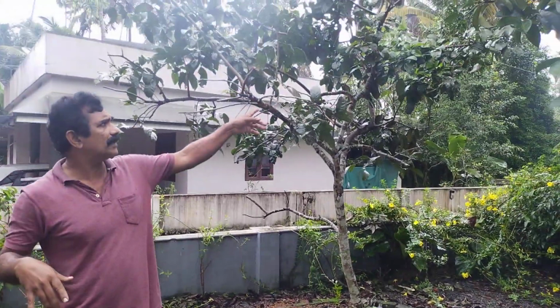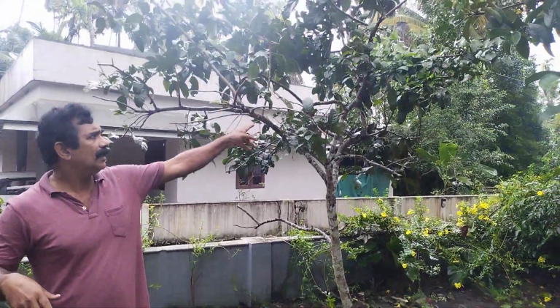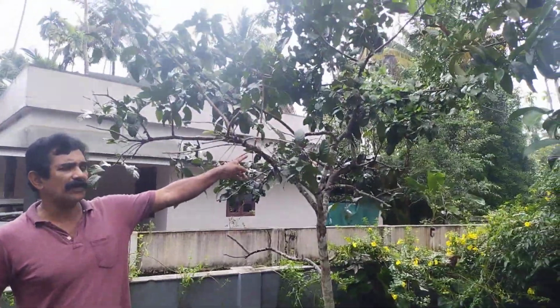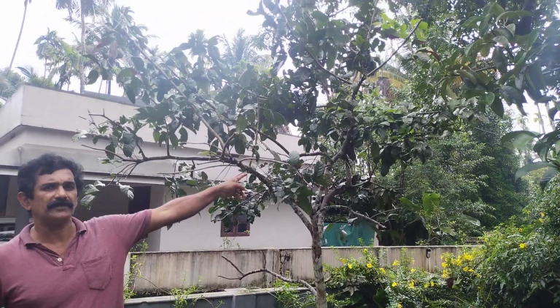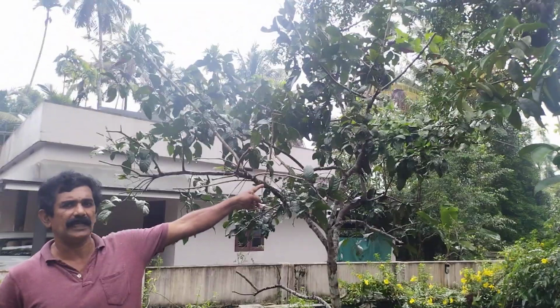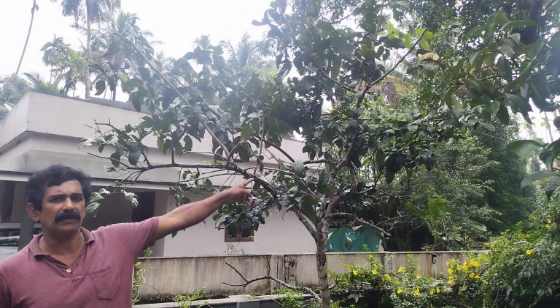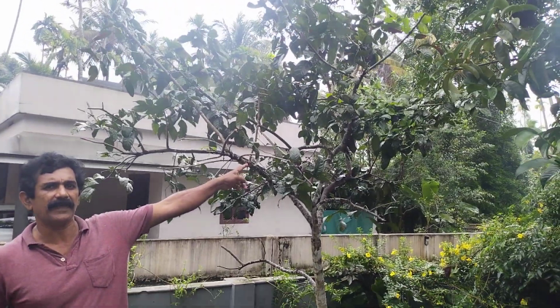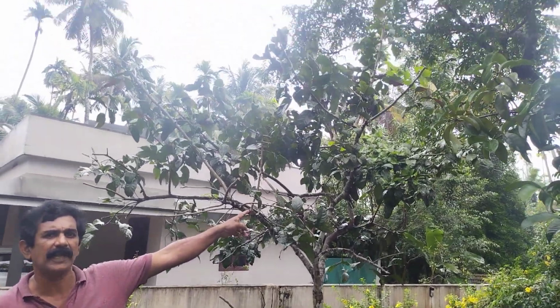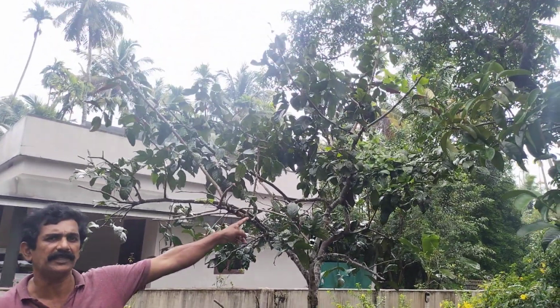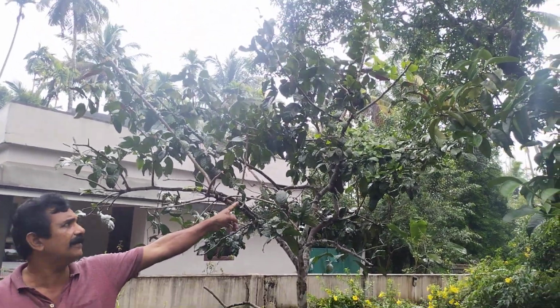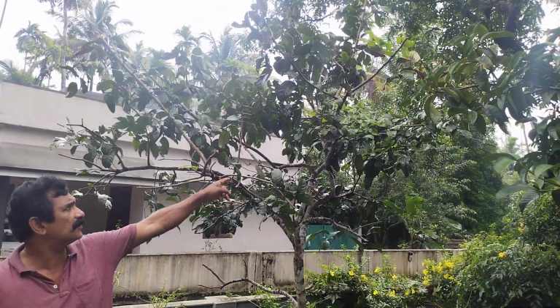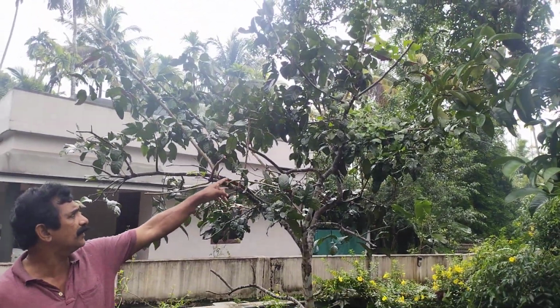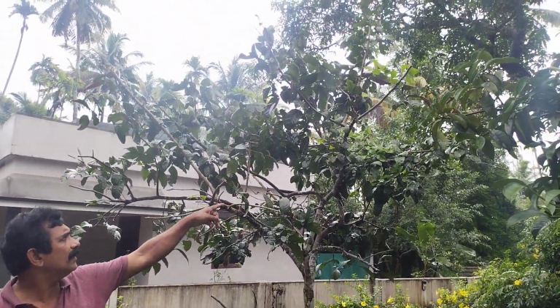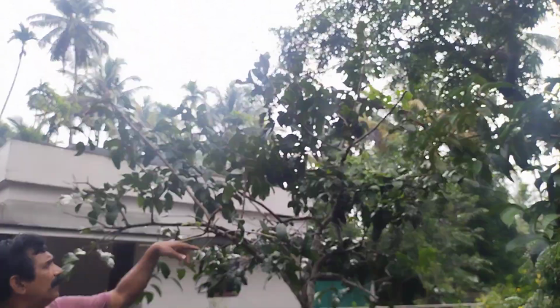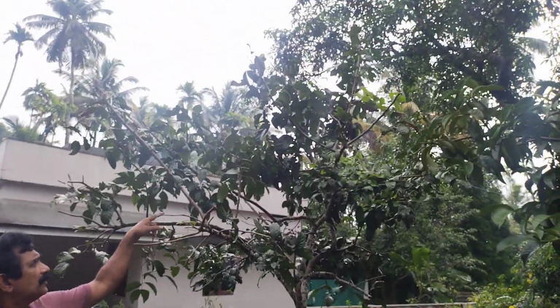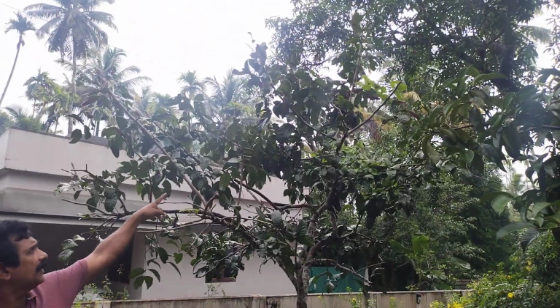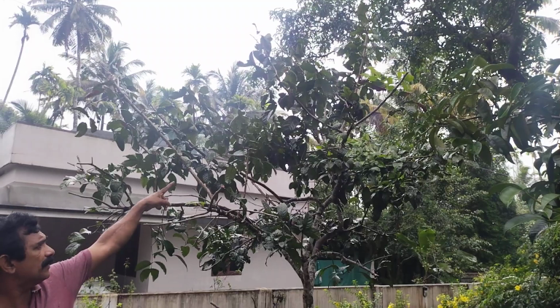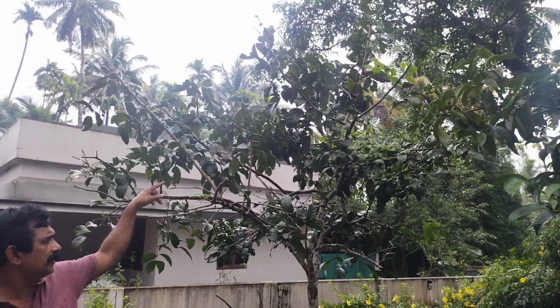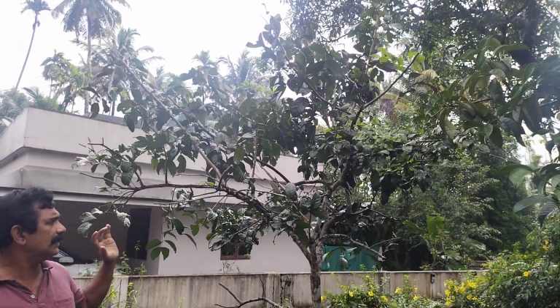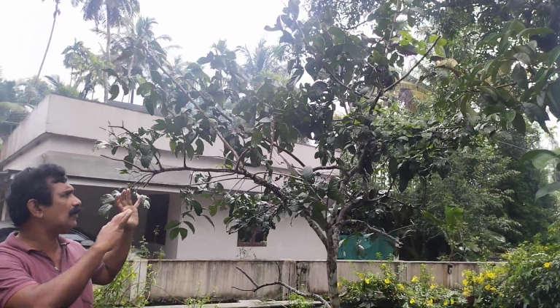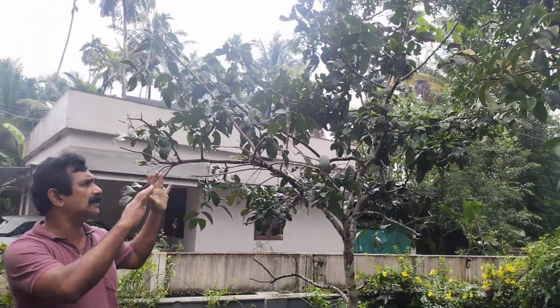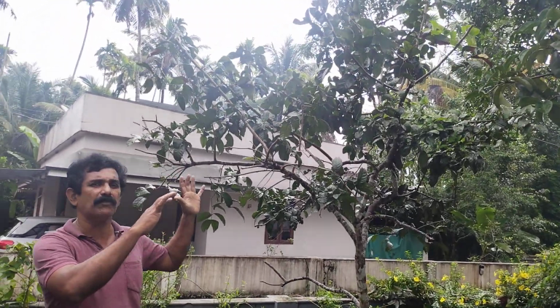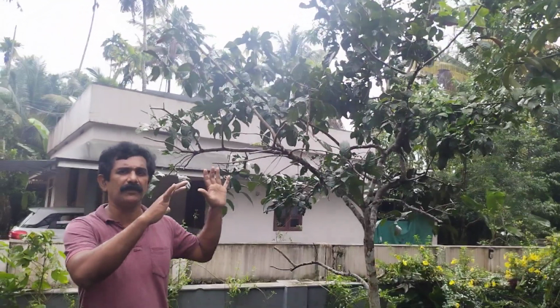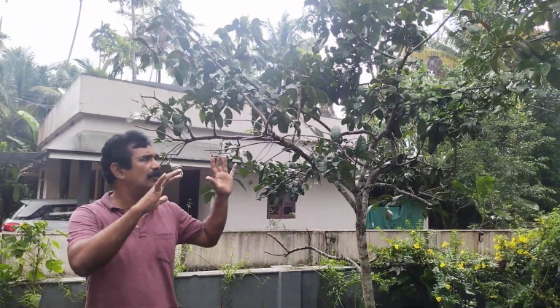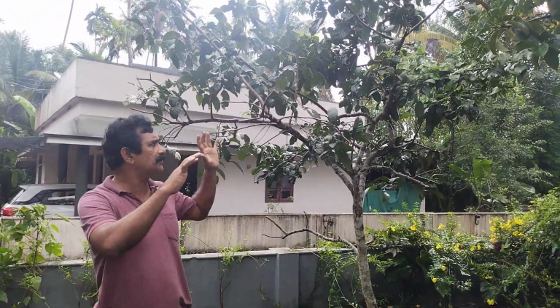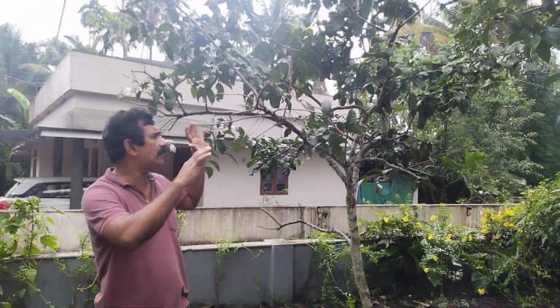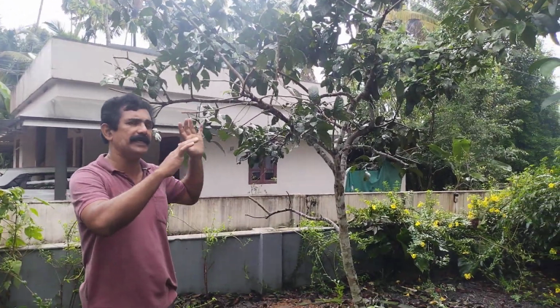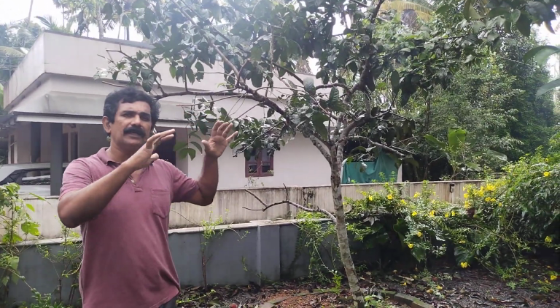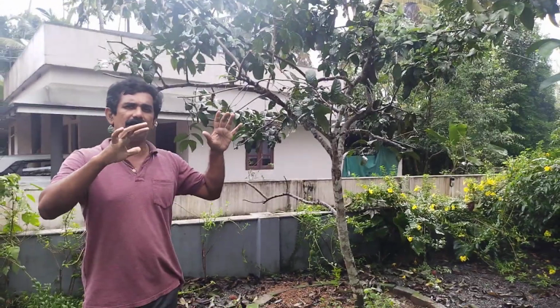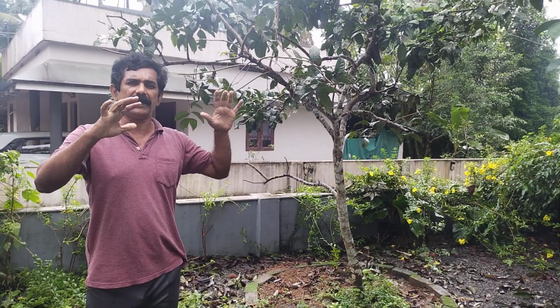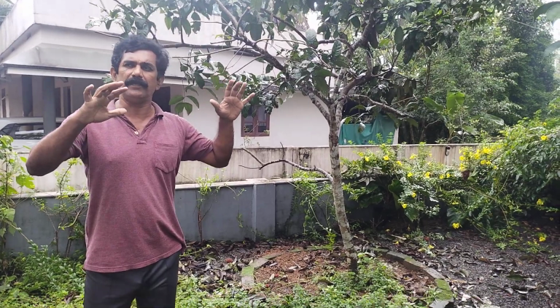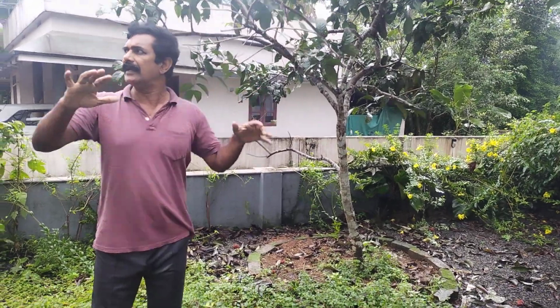We have to put a lot of awareness on our farm. We have pruned this year and we have to prune it. If we have a type of prune, we will be able to develop this.